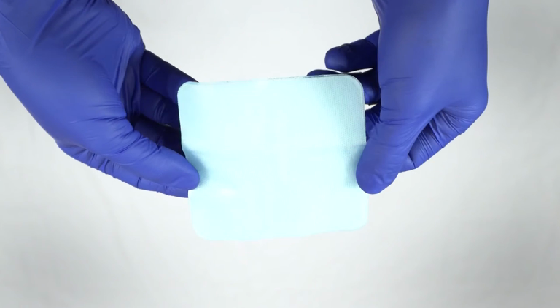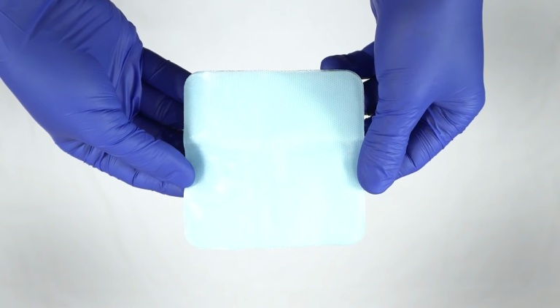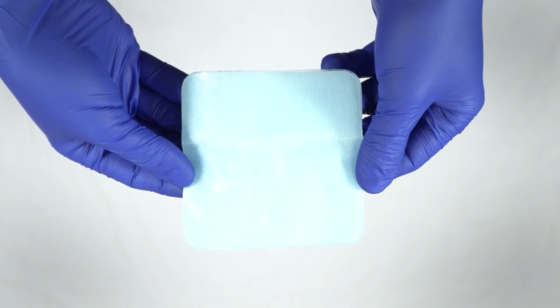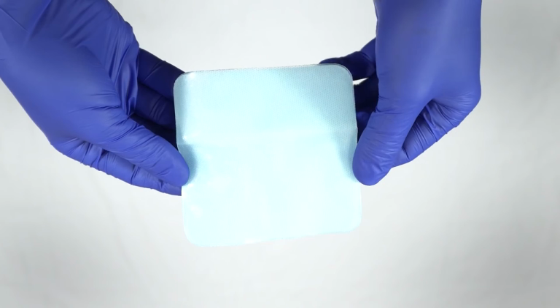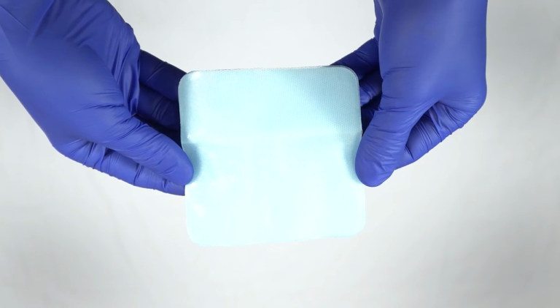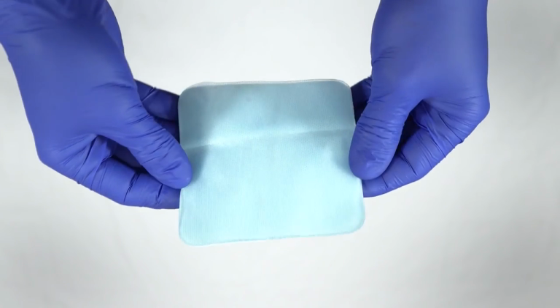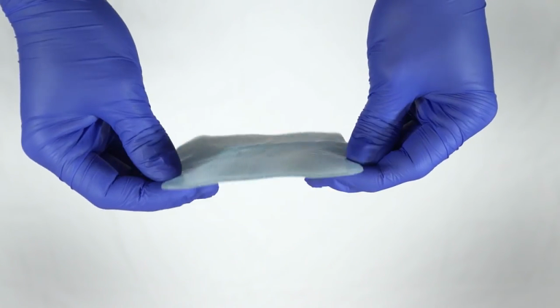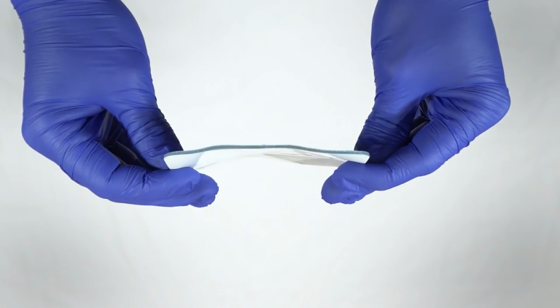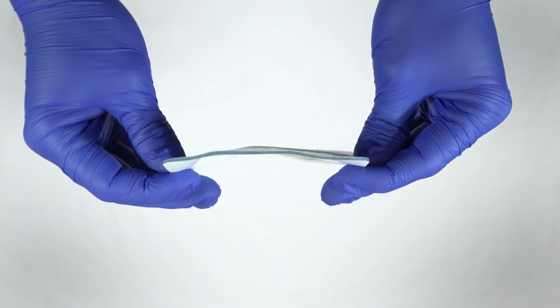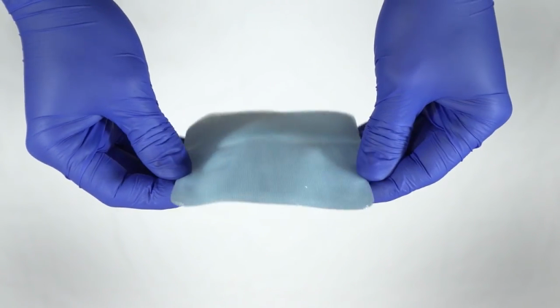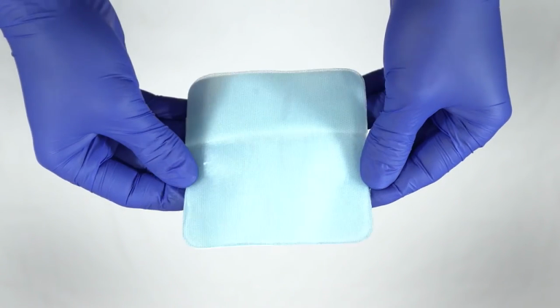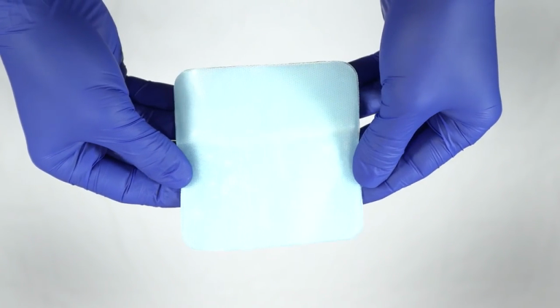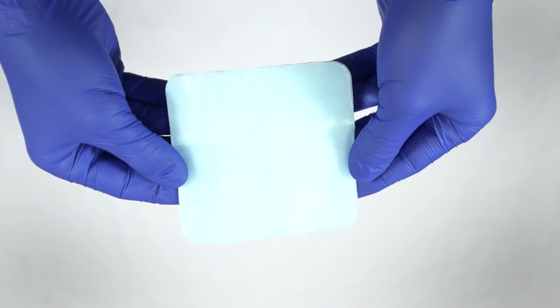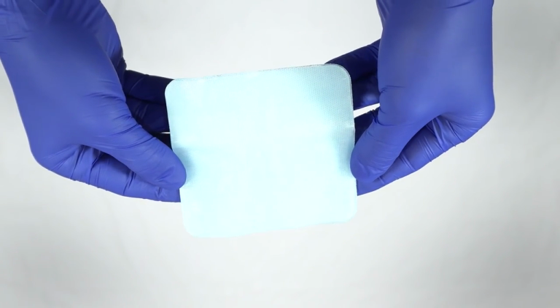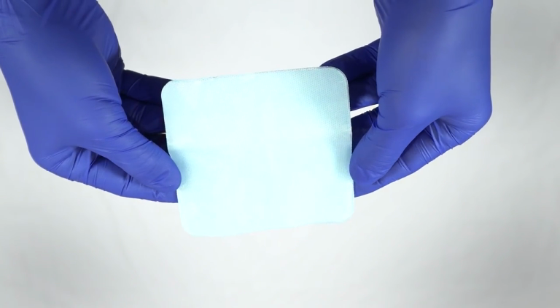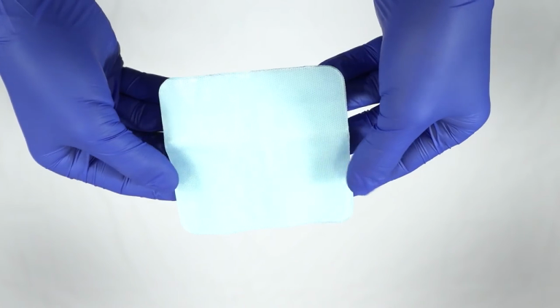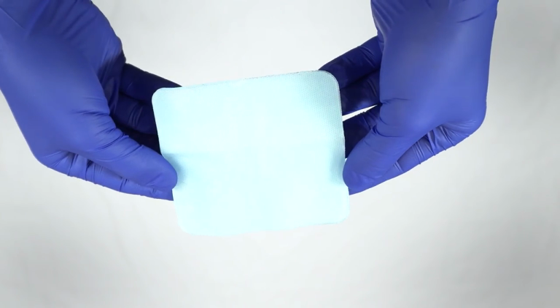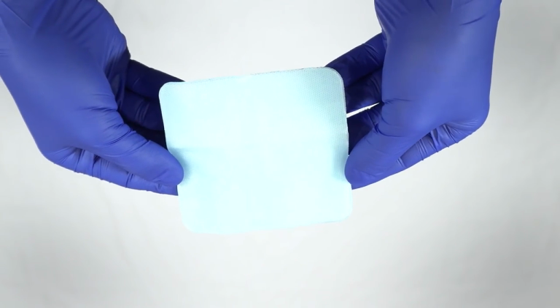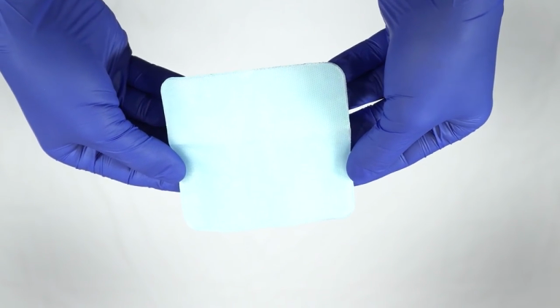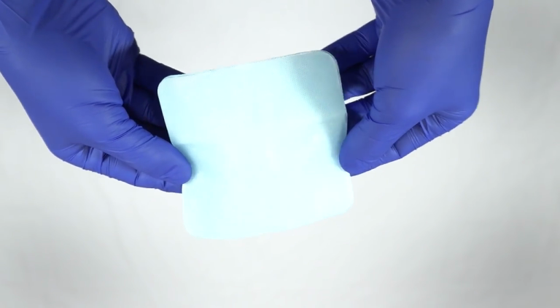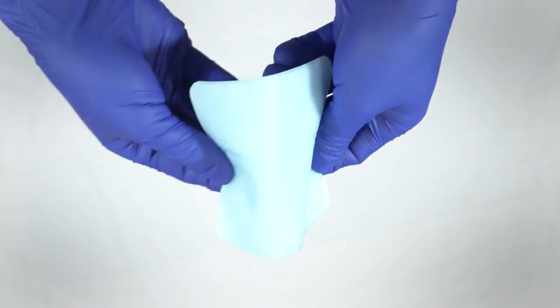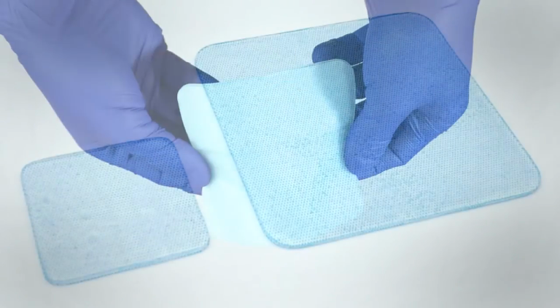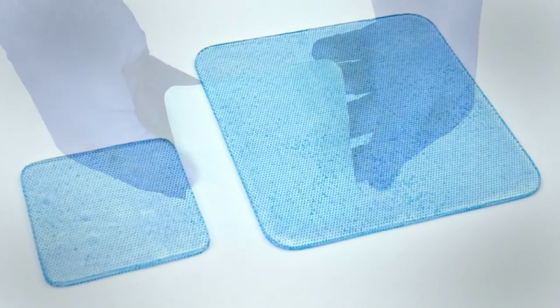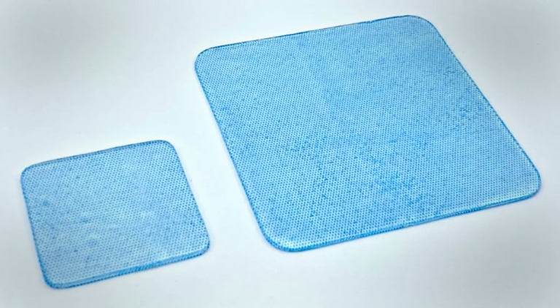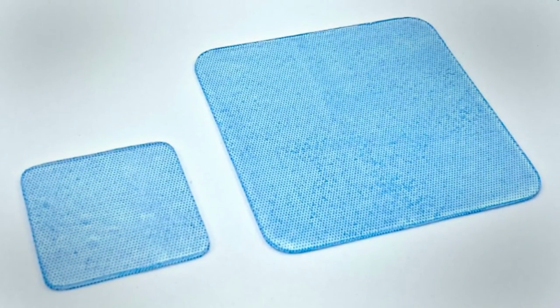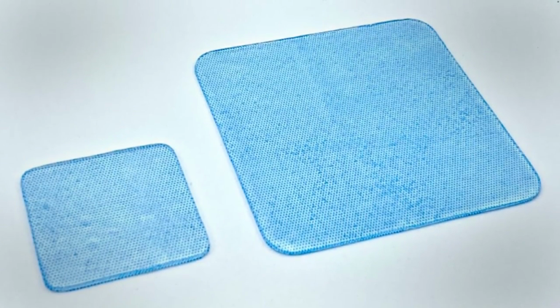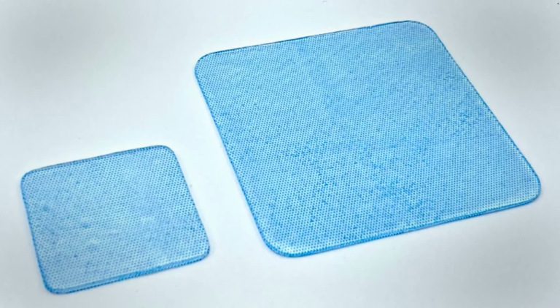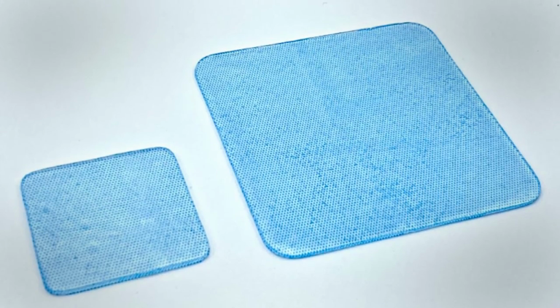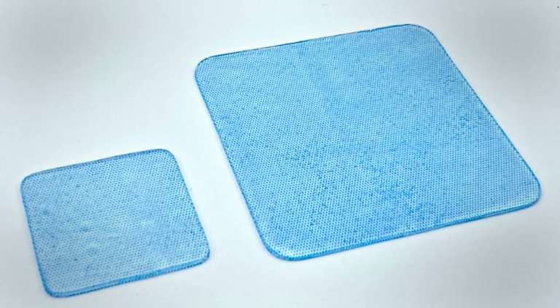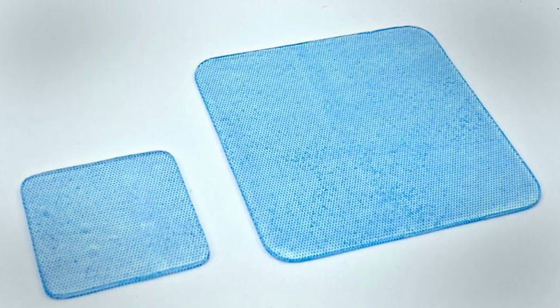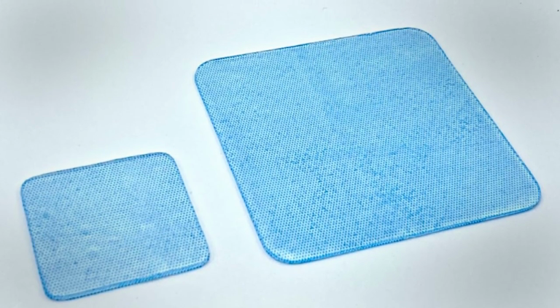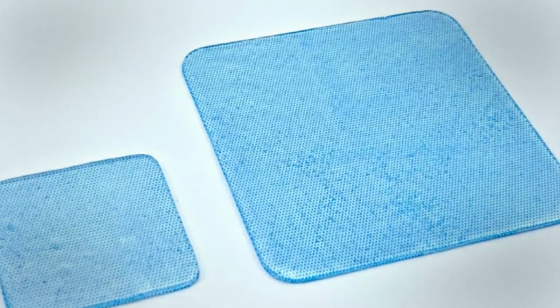Hydrogel dressings help to balance moisture in dry or slightly draining wounds and are often used to soften dry, devitalized tissue. The high water content in these dressings also produces a cool, soothing sensation that reduces discomfort in painful wounds.